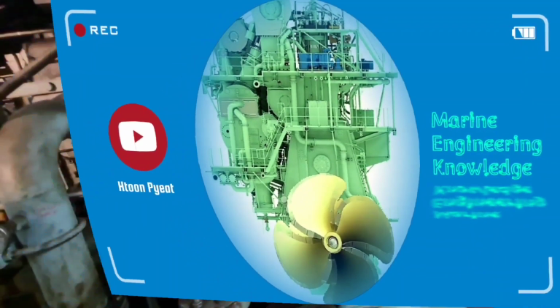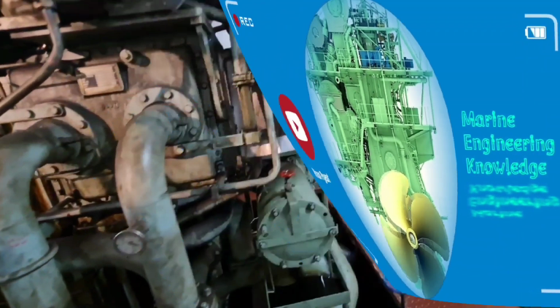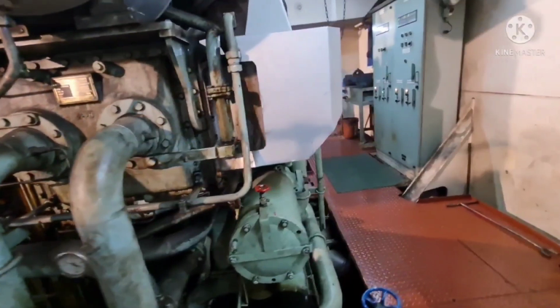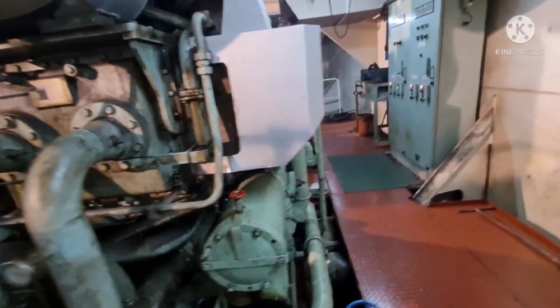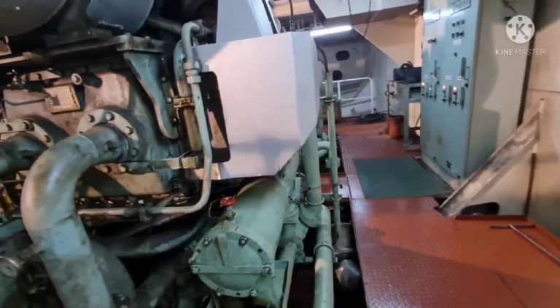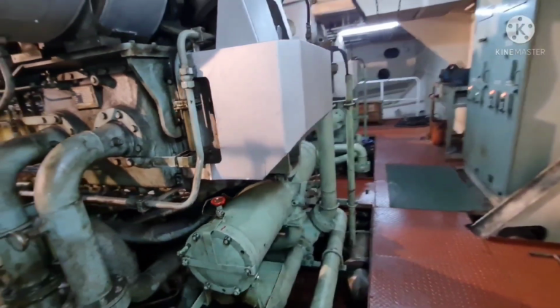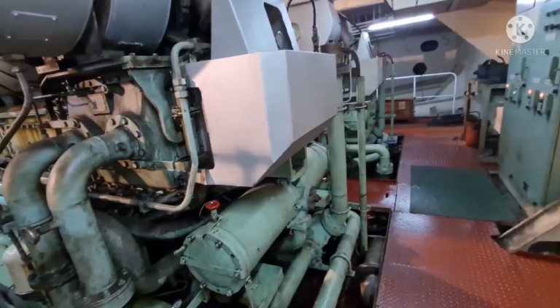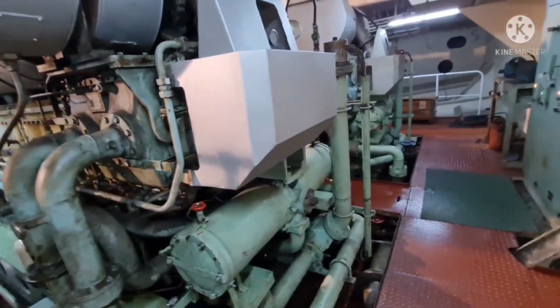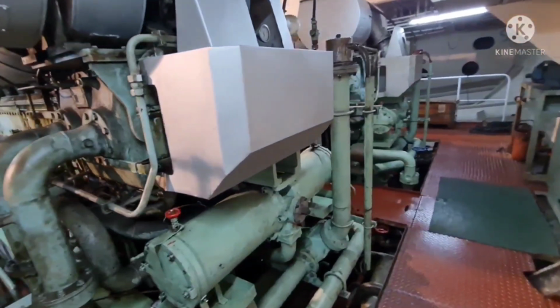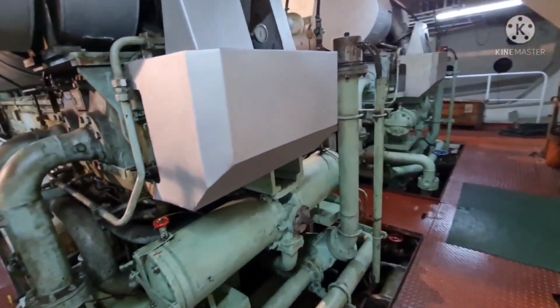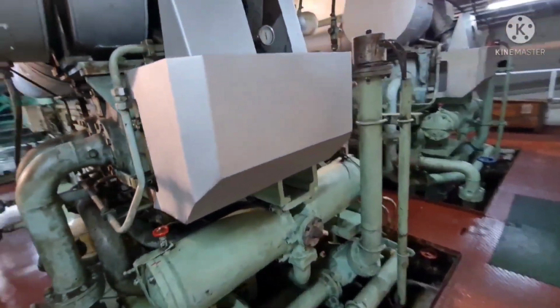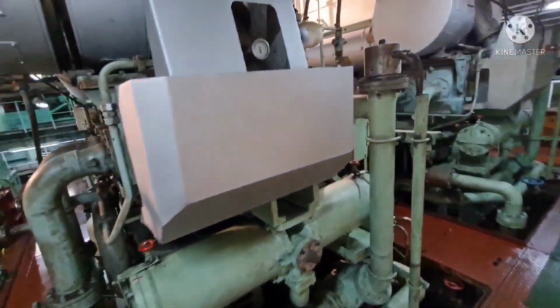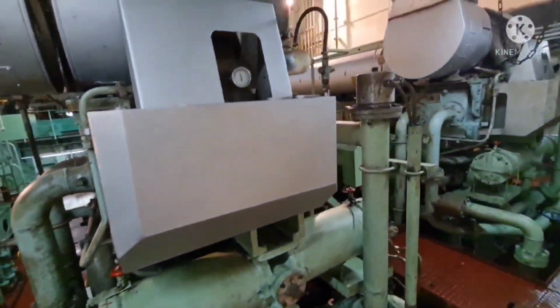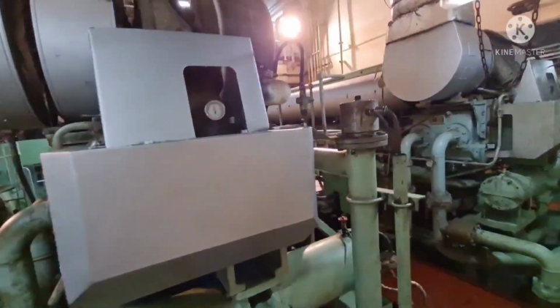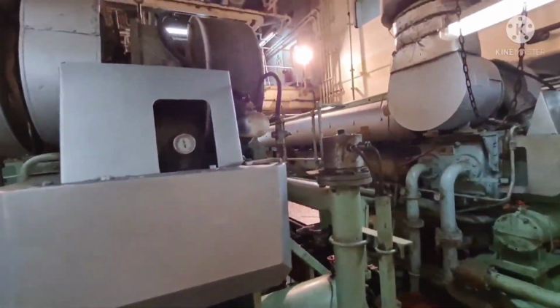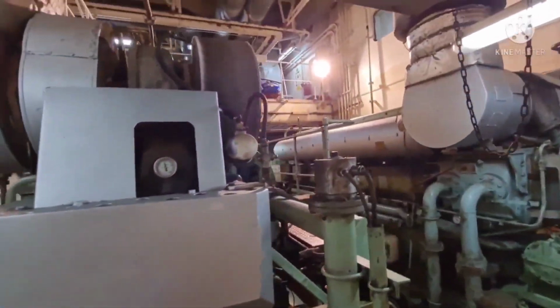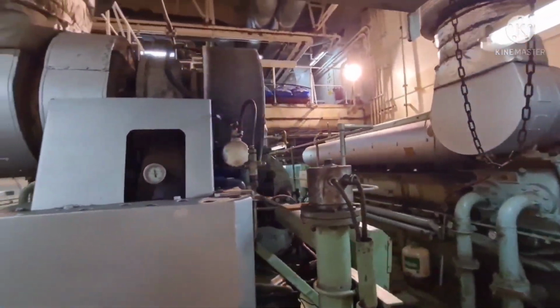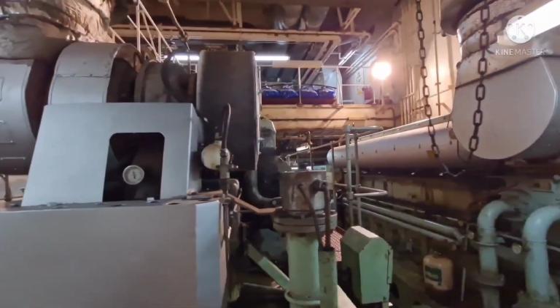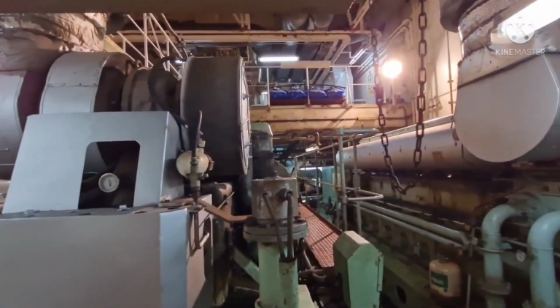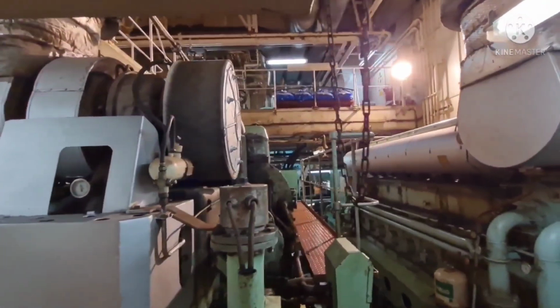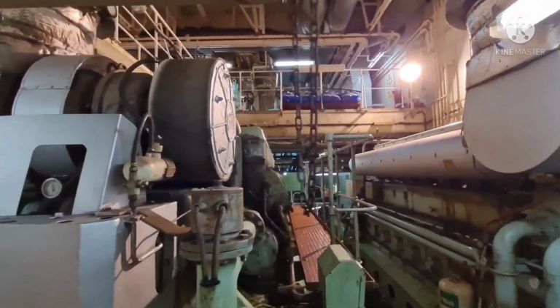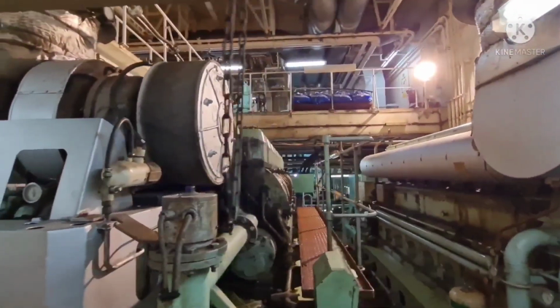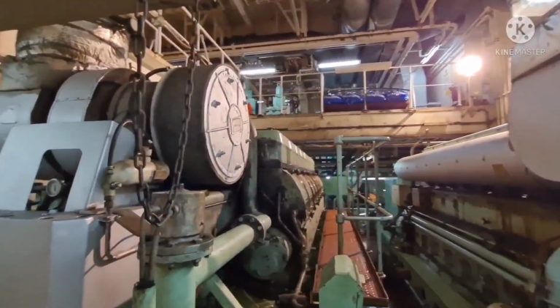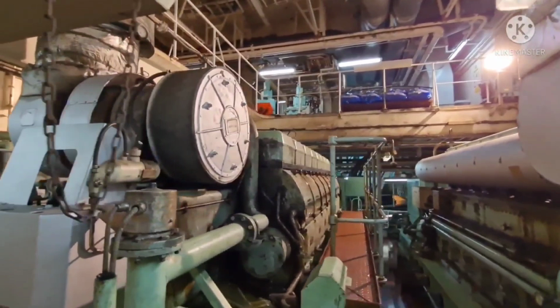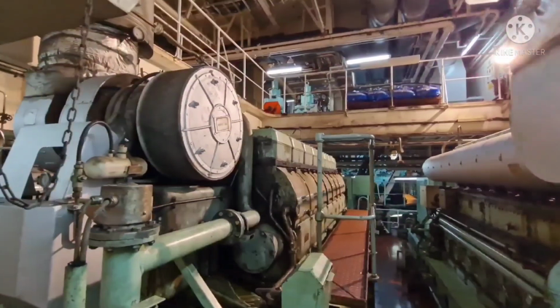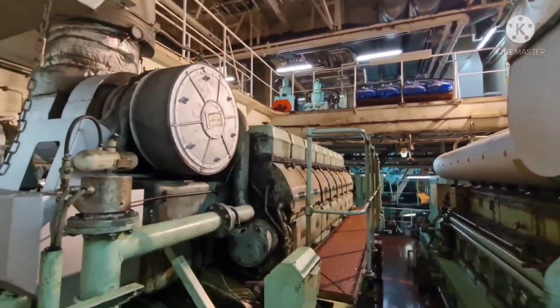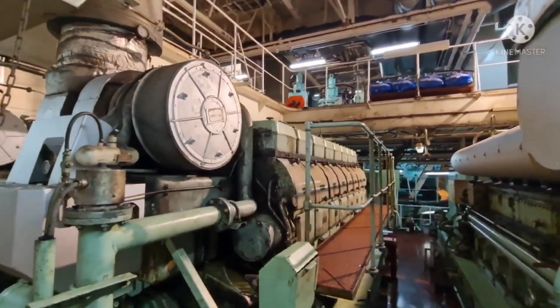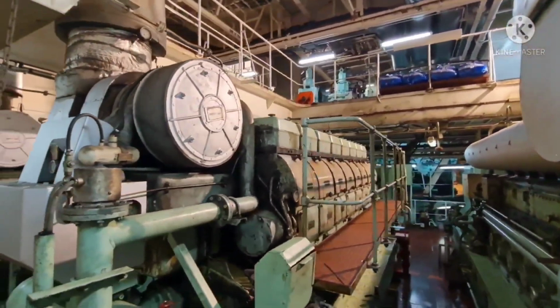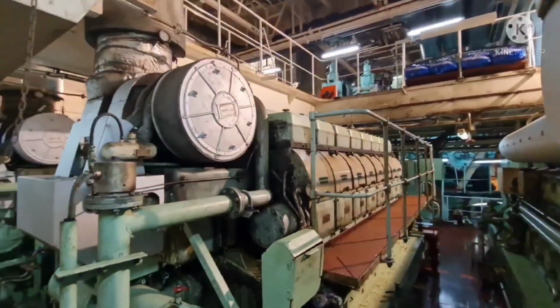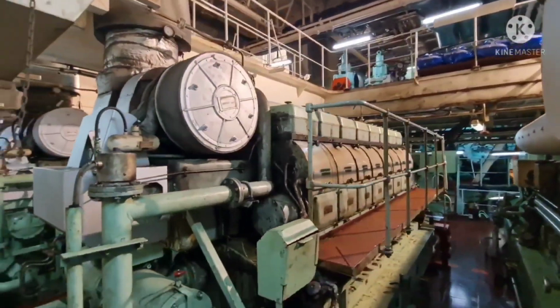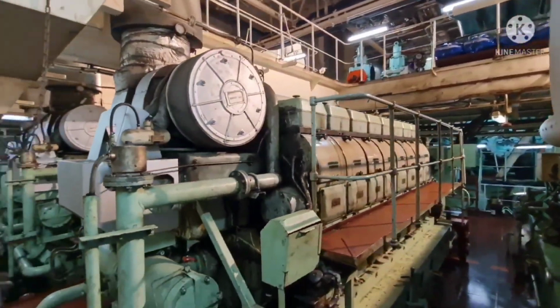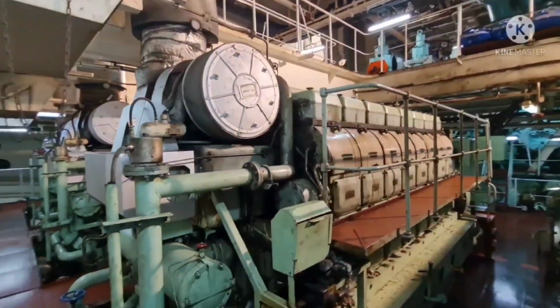Hello everyone, welcome back to my channel. Today I'm going to explain and demonstrate one of the safety features of the ship's diesel generator.